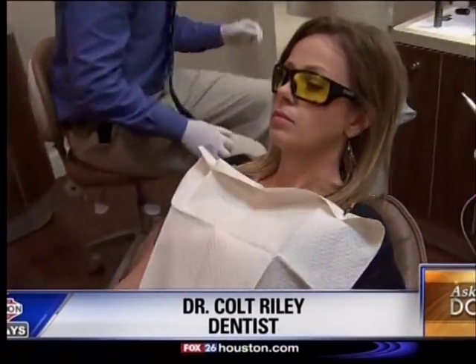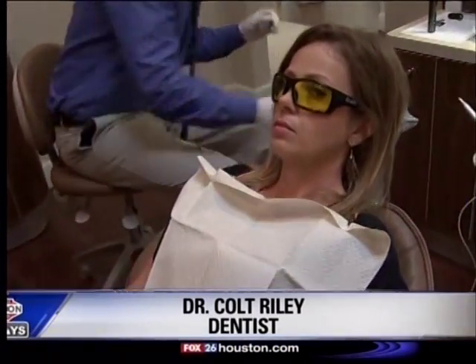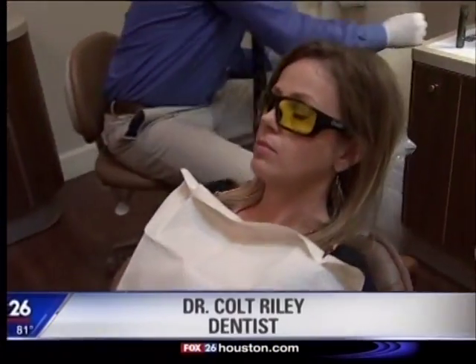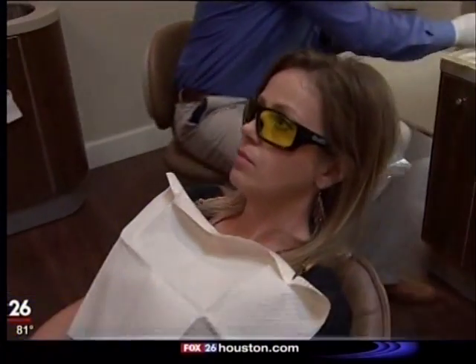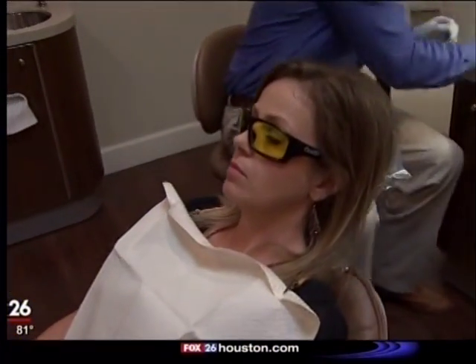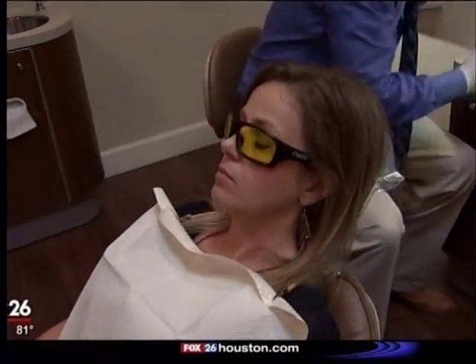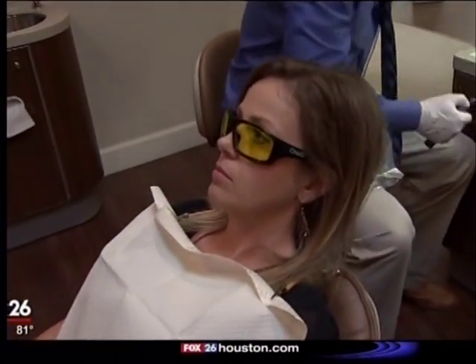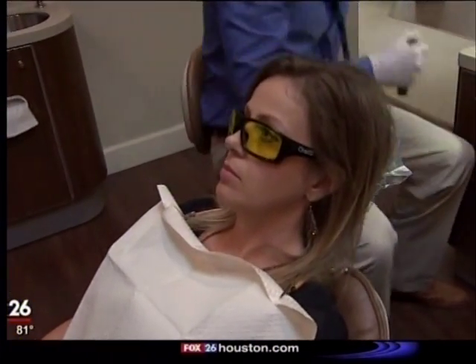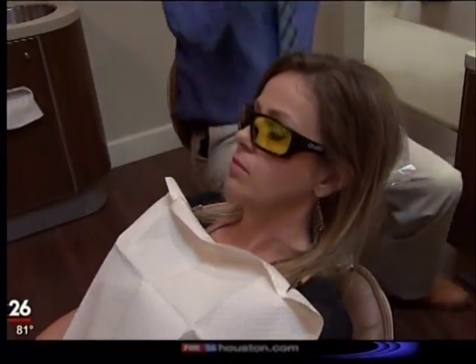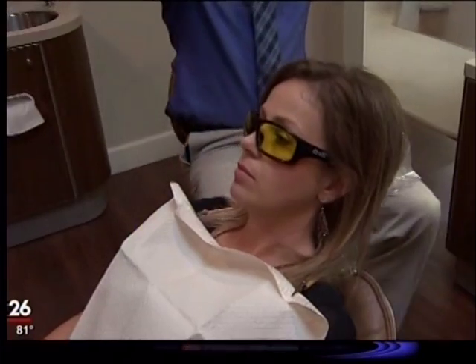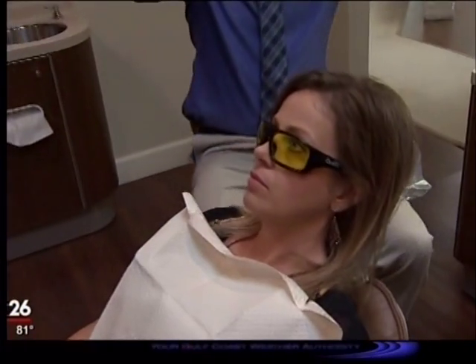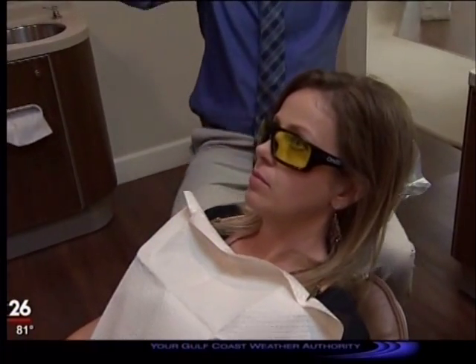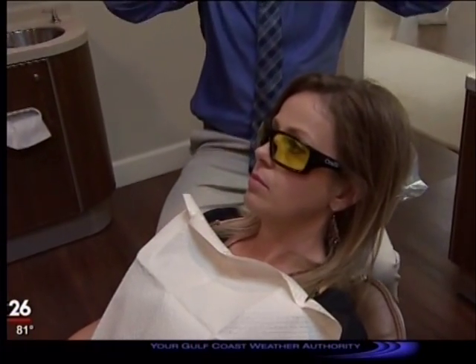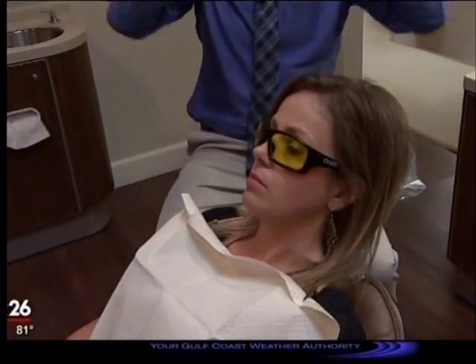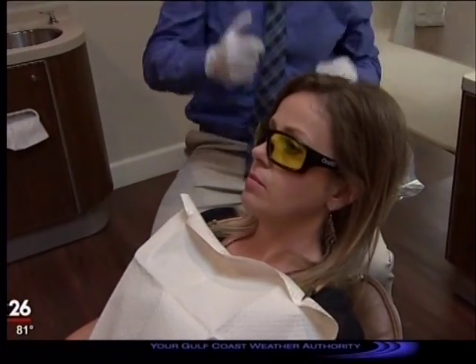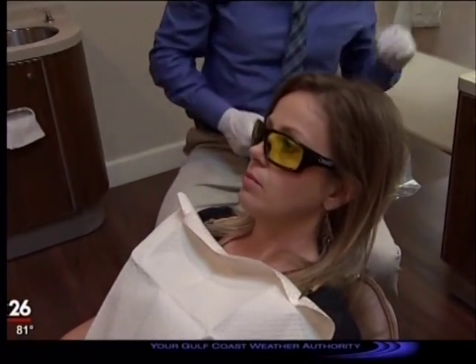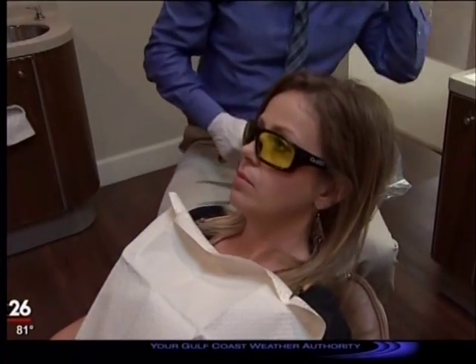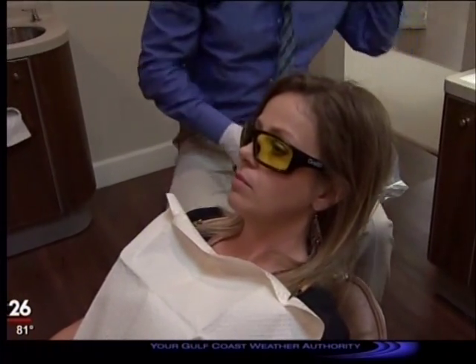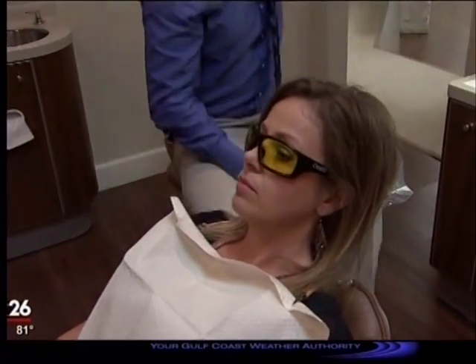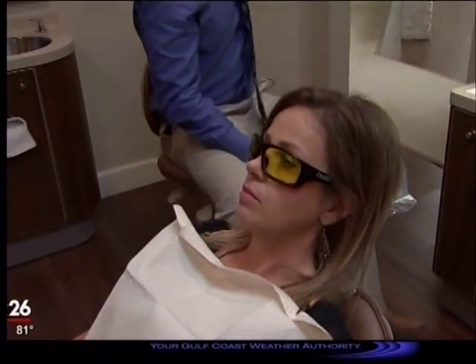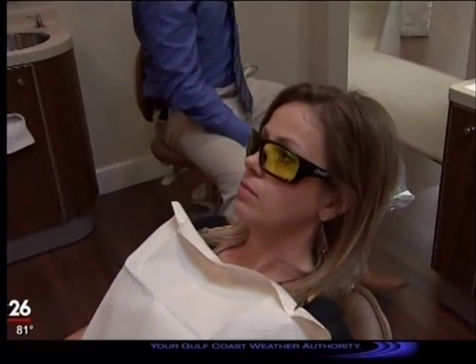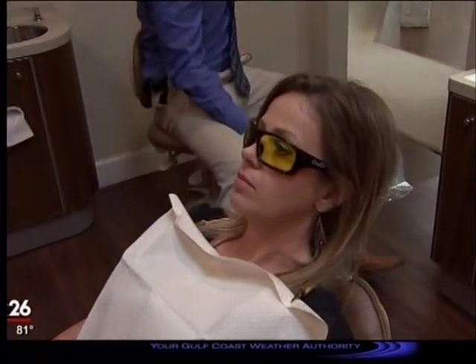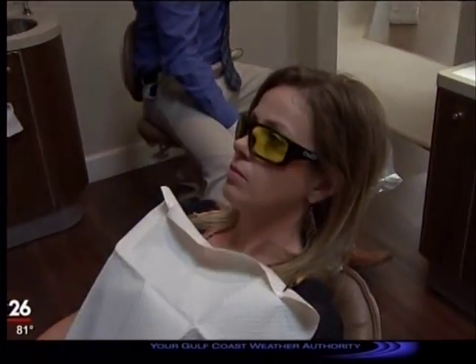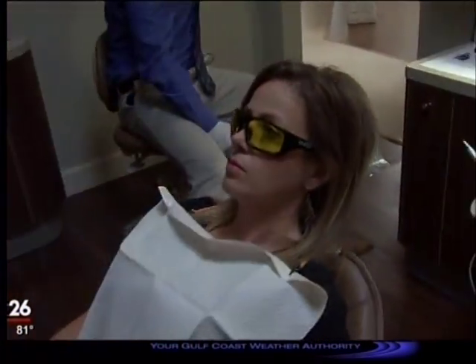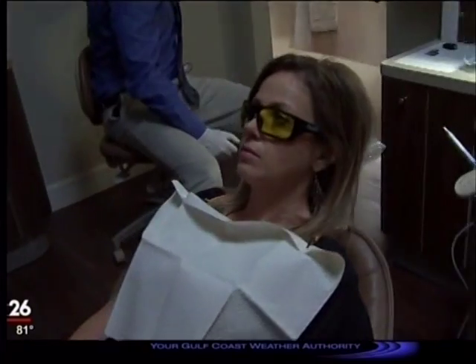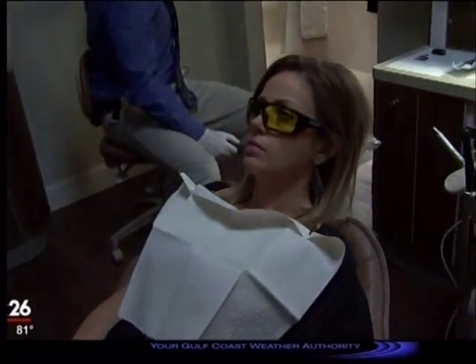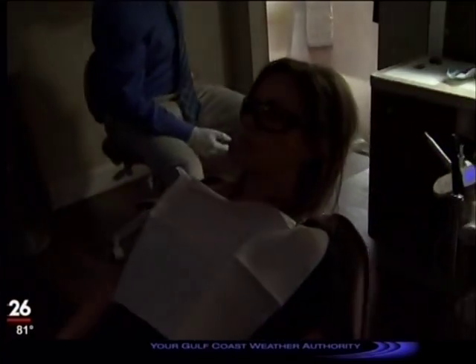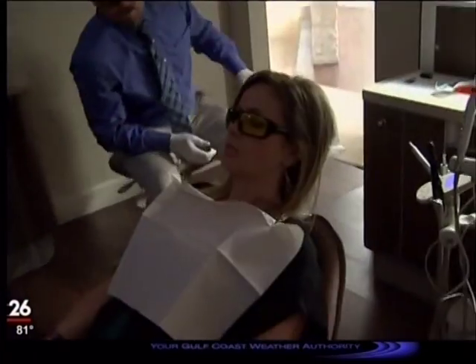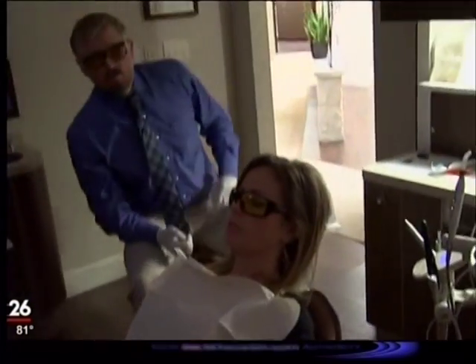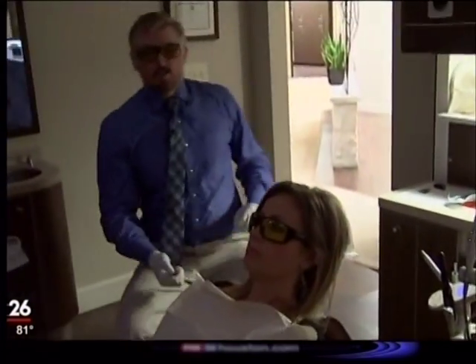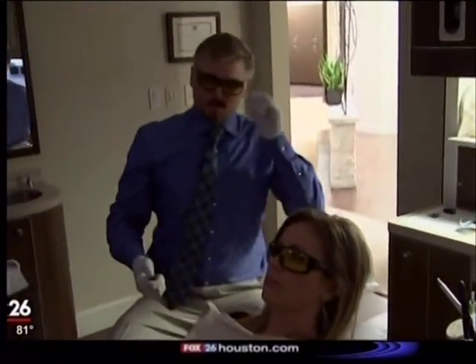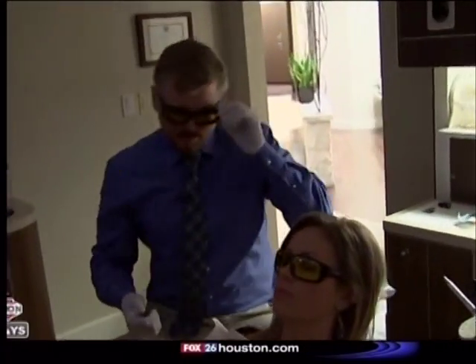So it's a blue fluorescent light and we look at it under a yellow filter. That's why she has the special glasses on. We're just going to turn out those lights. So it's real simple.